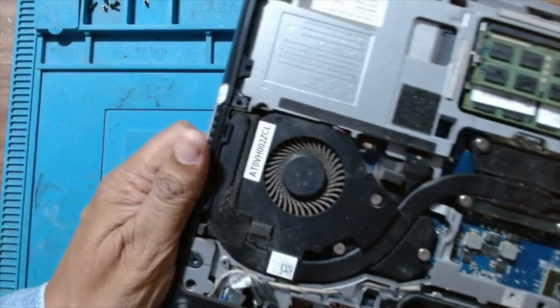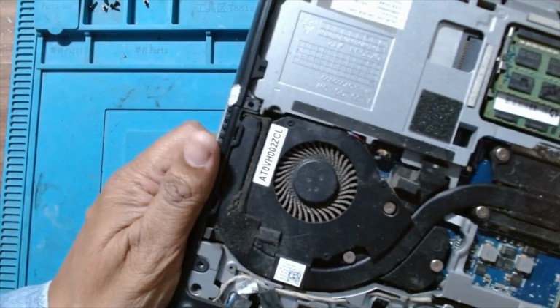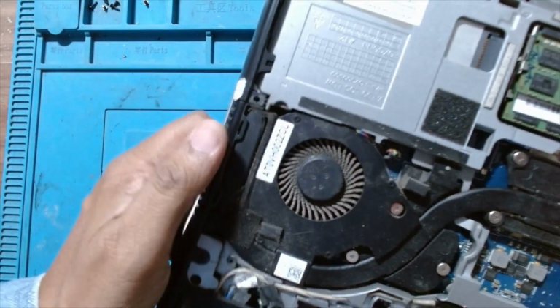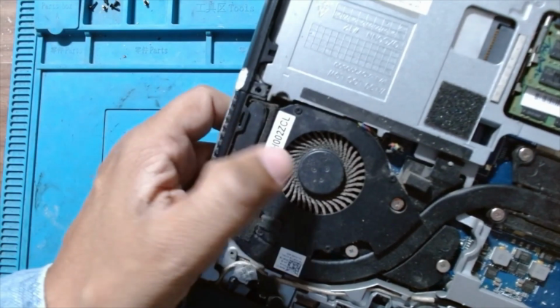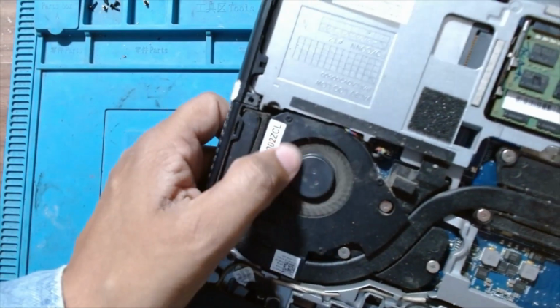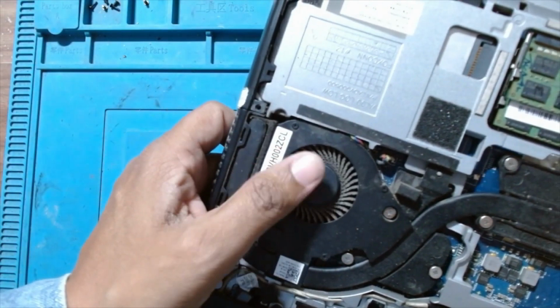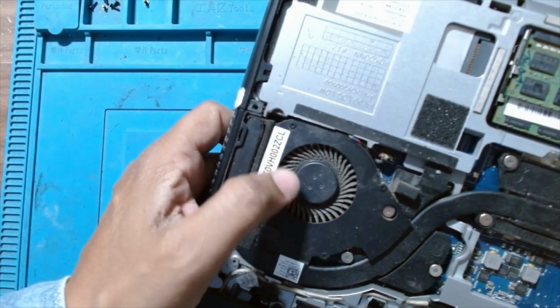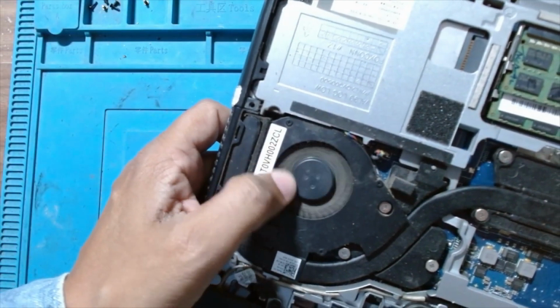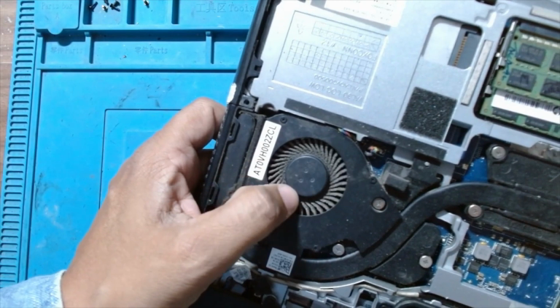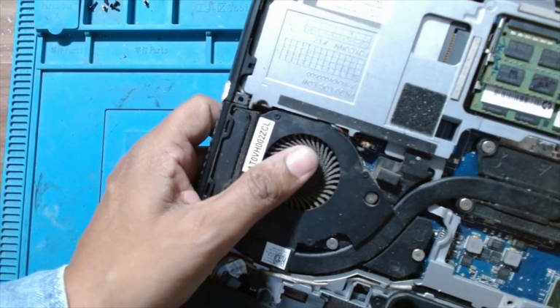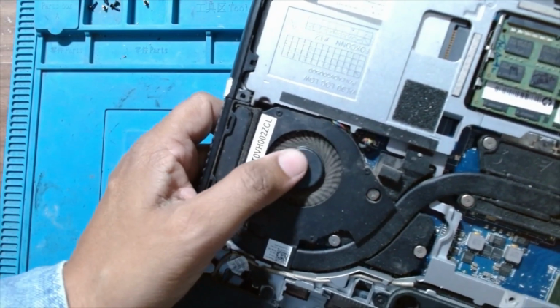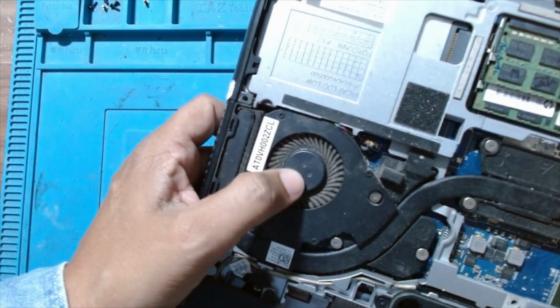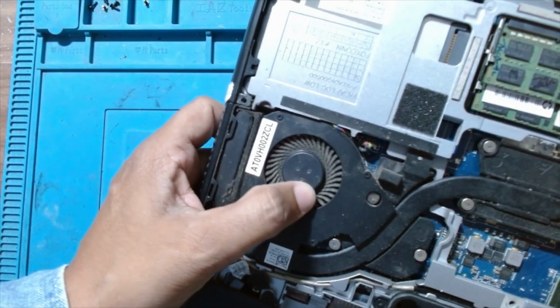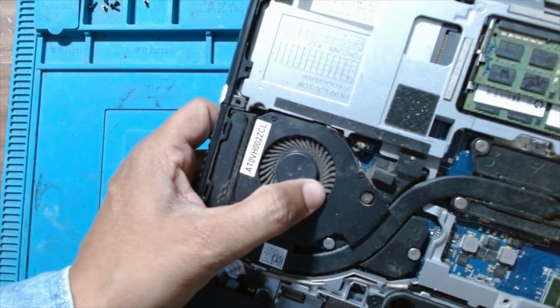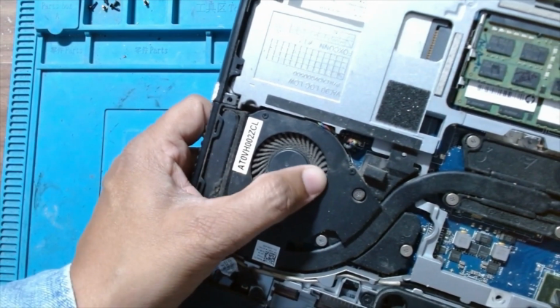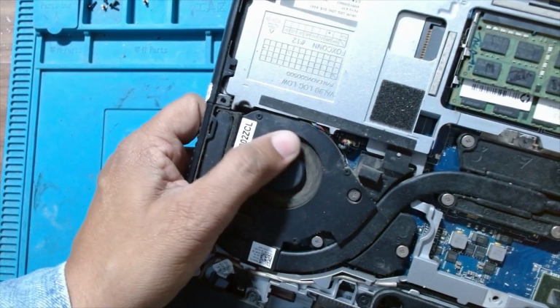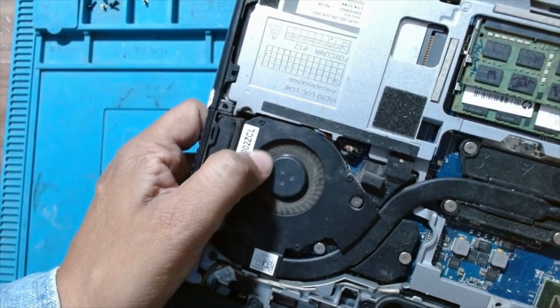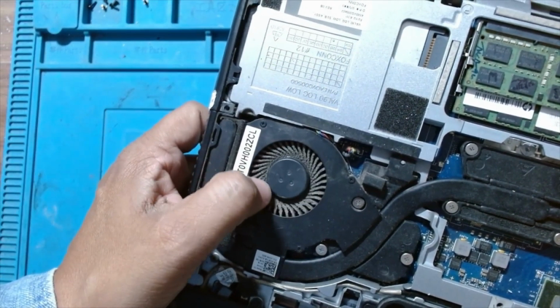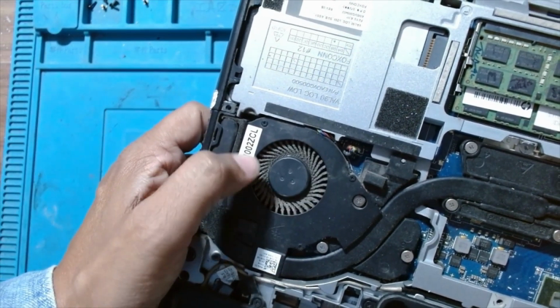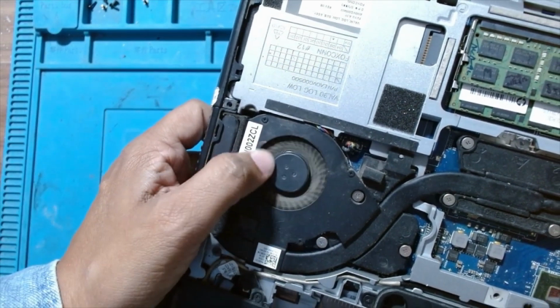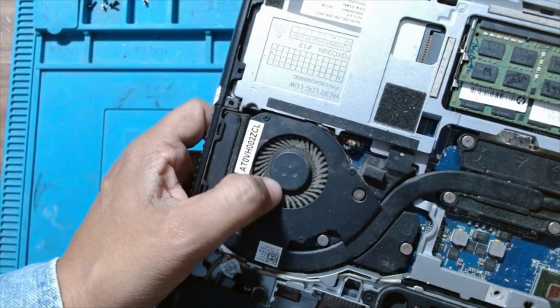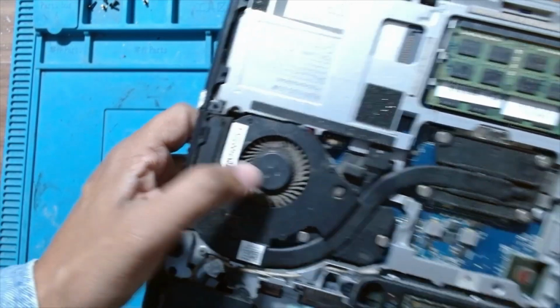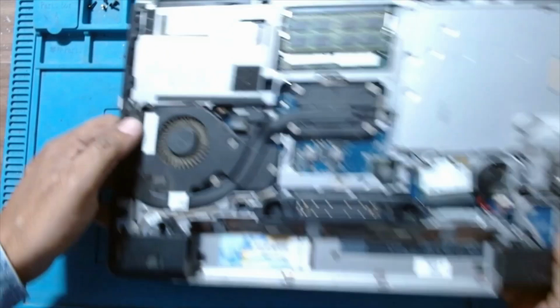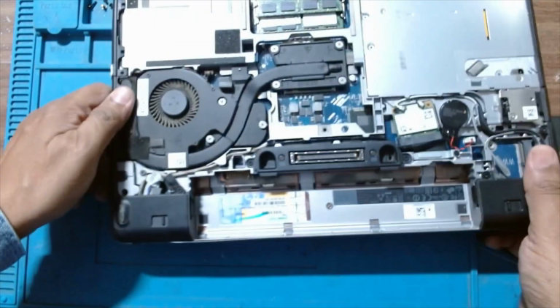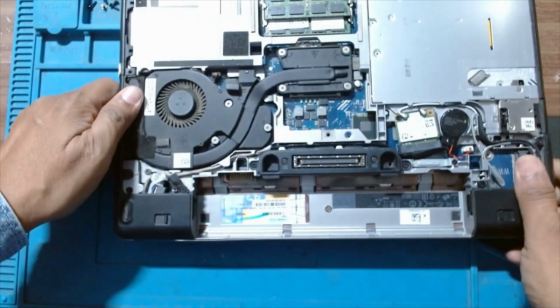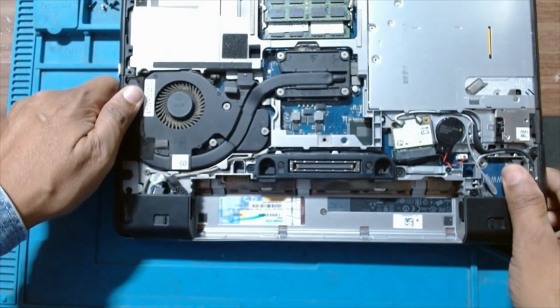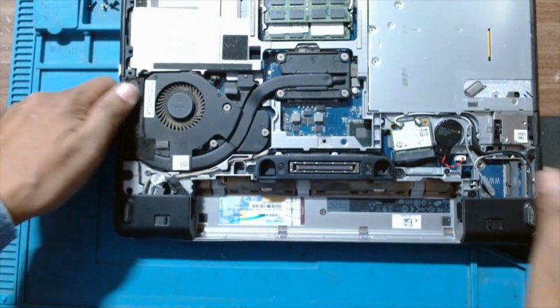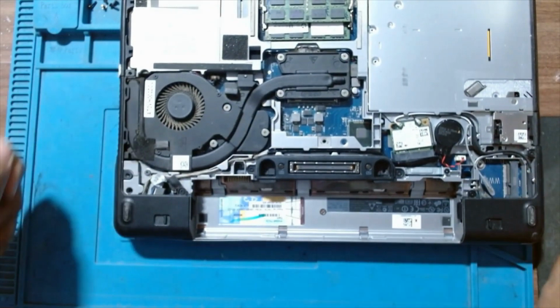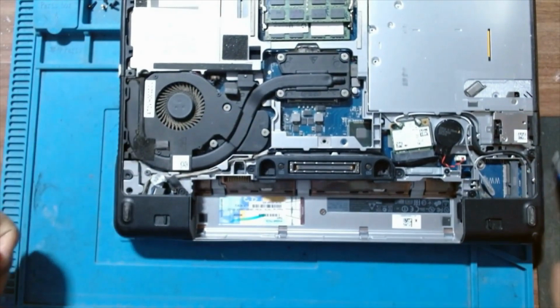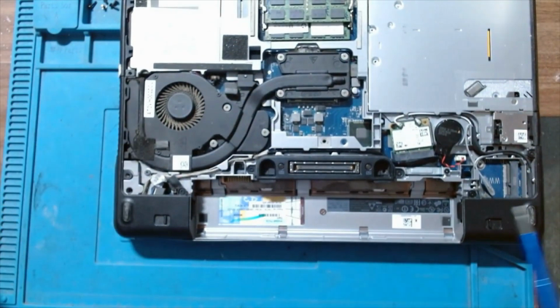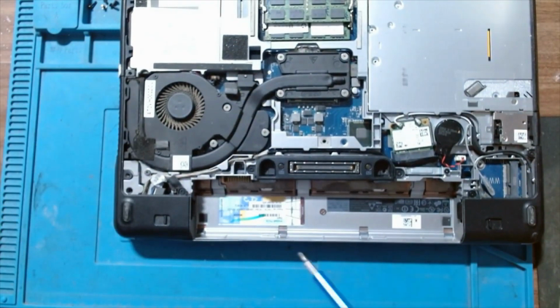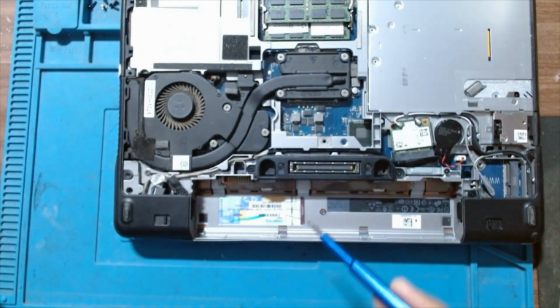You can see the fan — it's not moving, it's very hard. We will replace the fan and also replace the heat sink compound on the CPU.